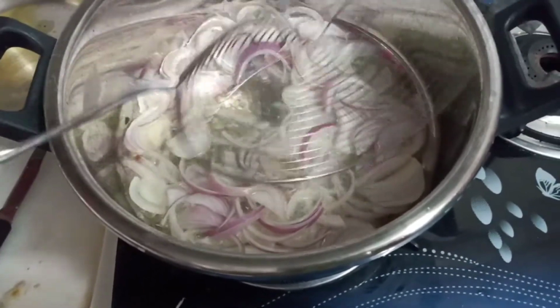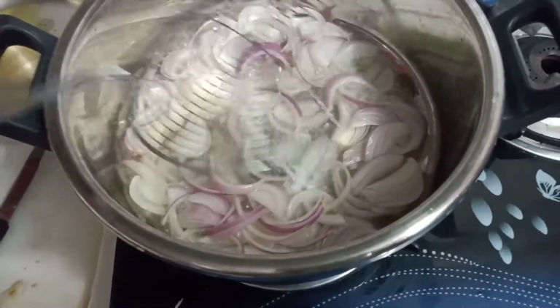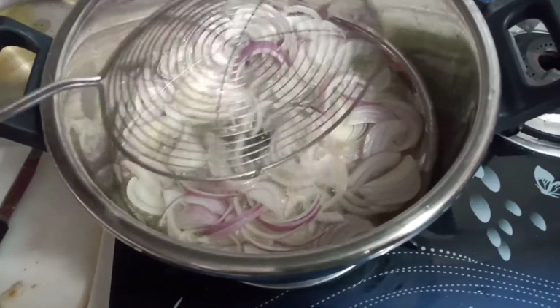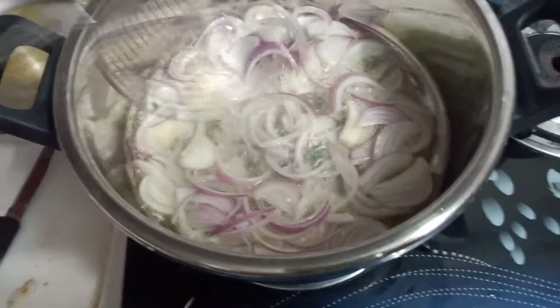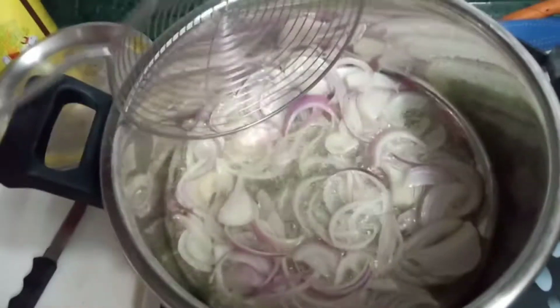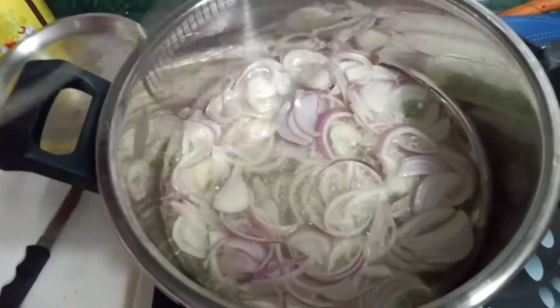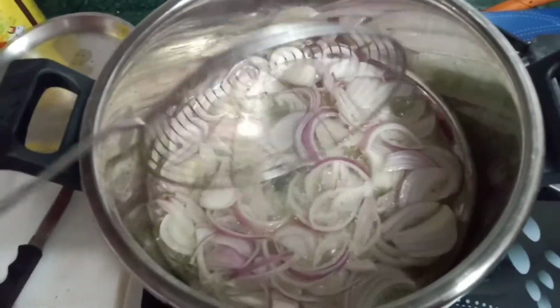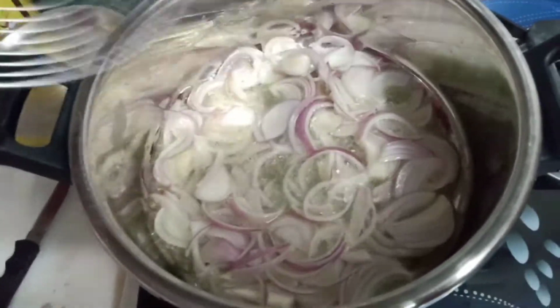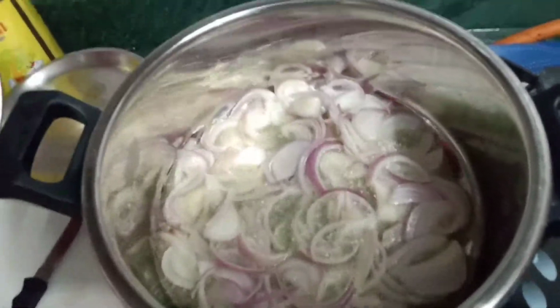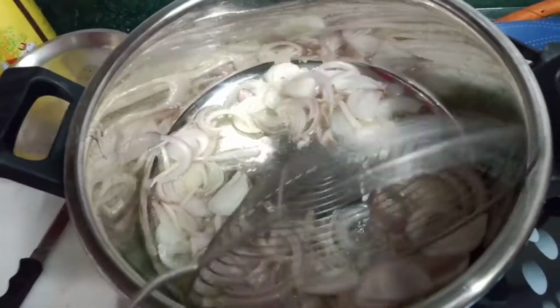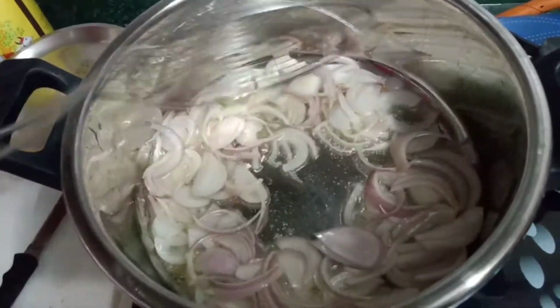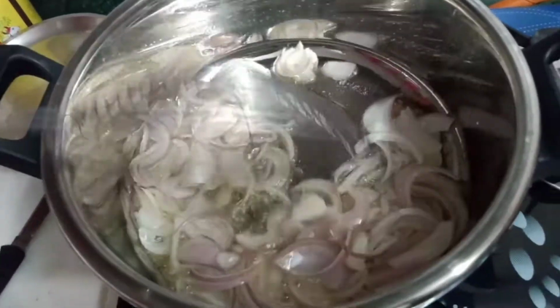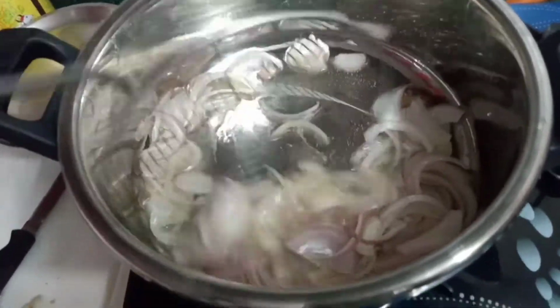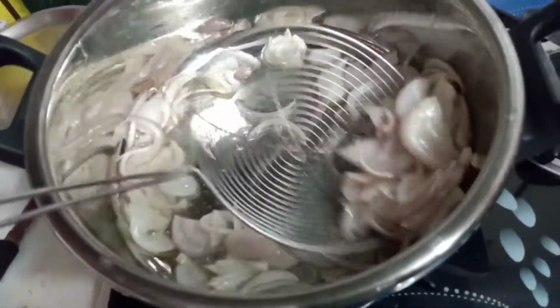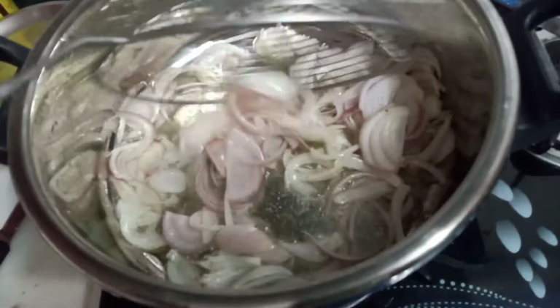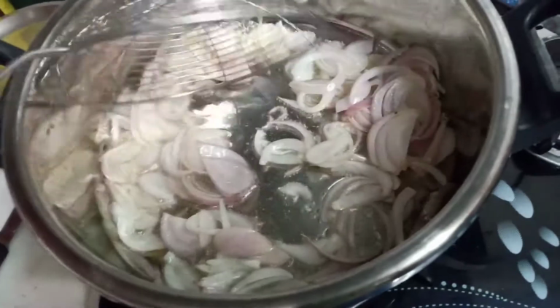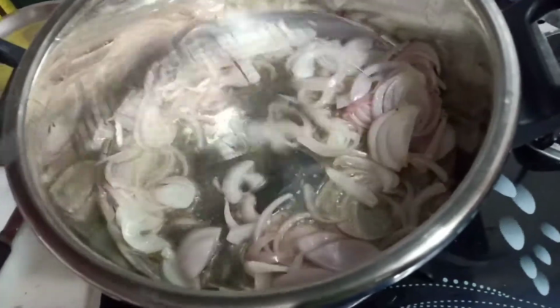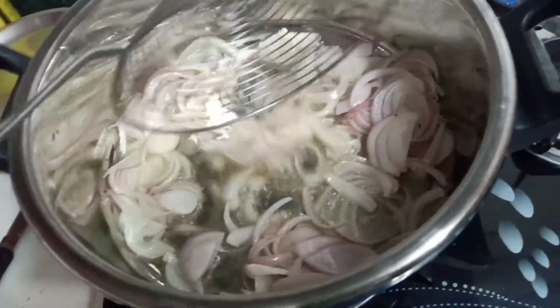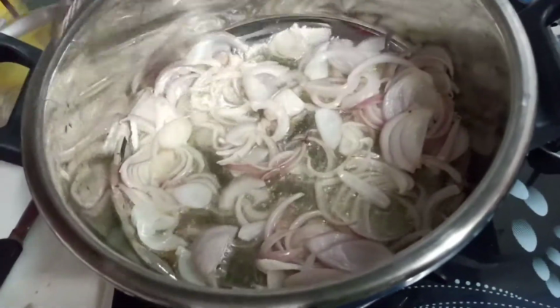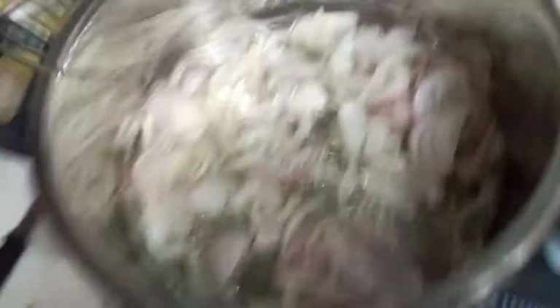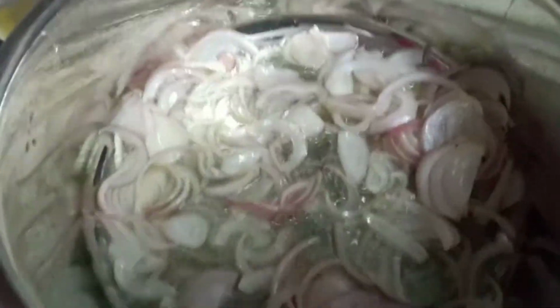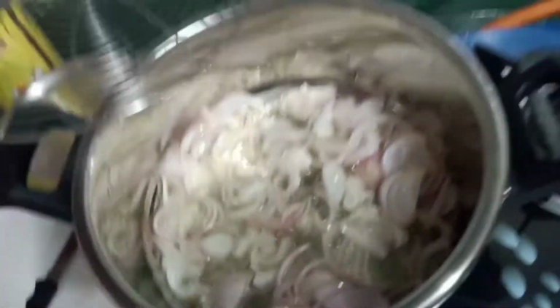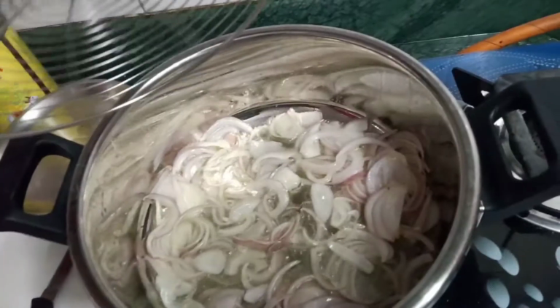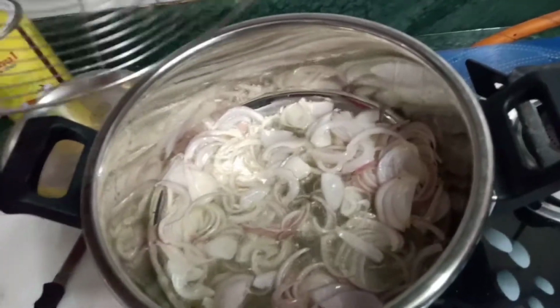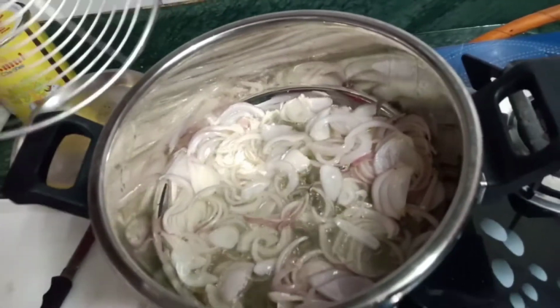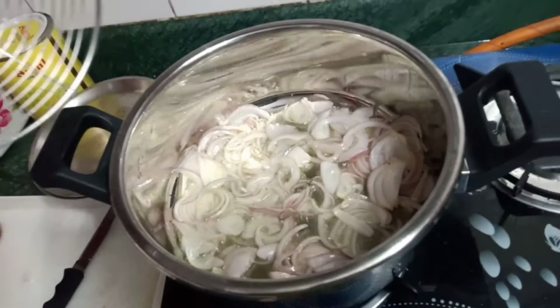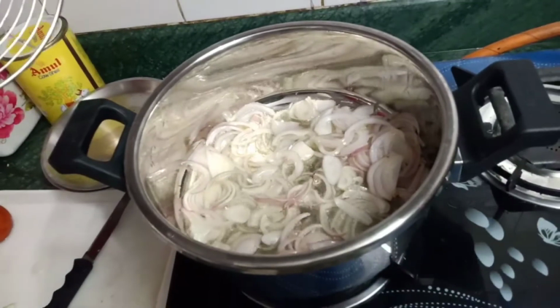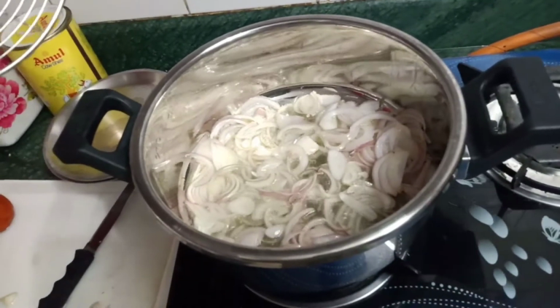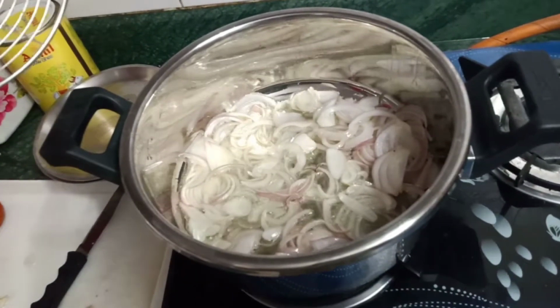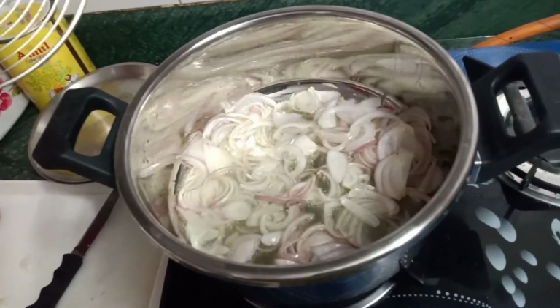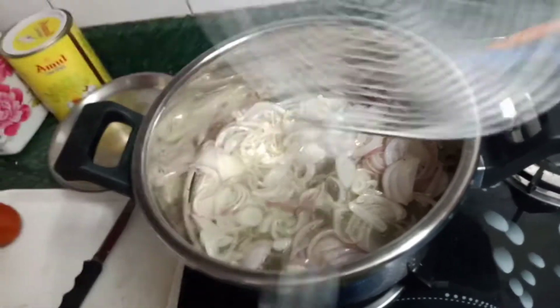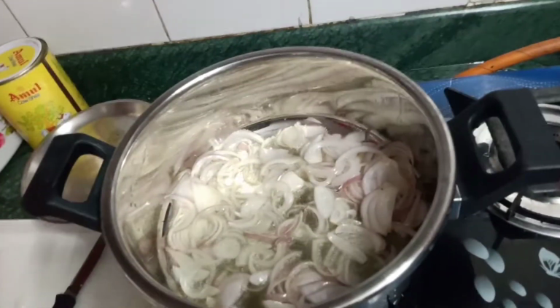First of all, you need to fry some onion — sliced like this — so deep fry it. I am using olive oil; you can use any oil according to your choice, but olive oil will make it more tasty.